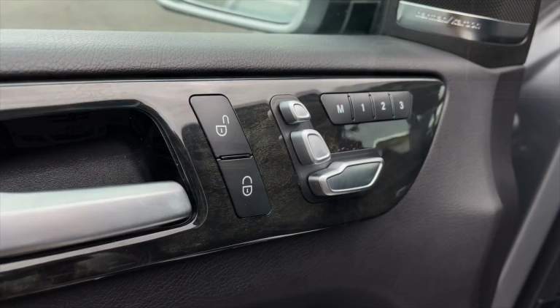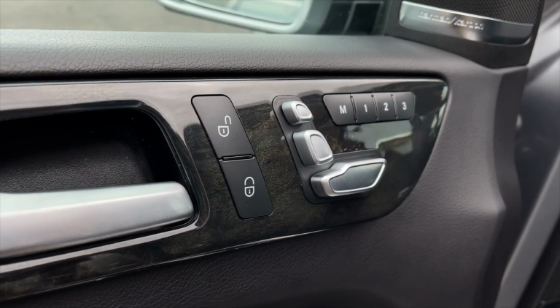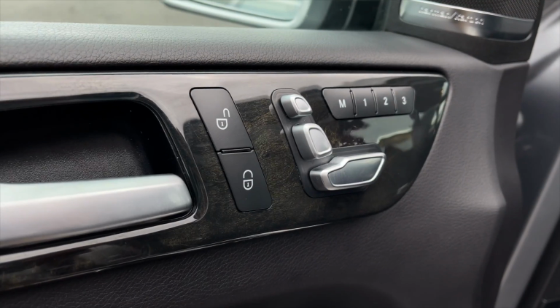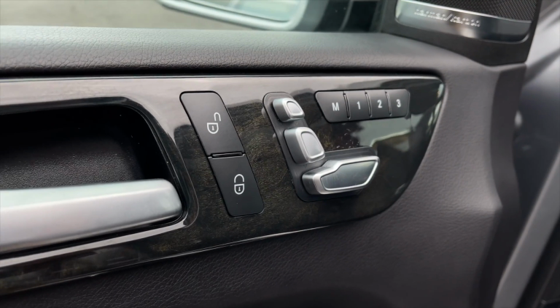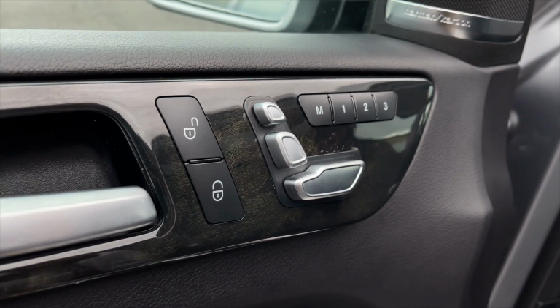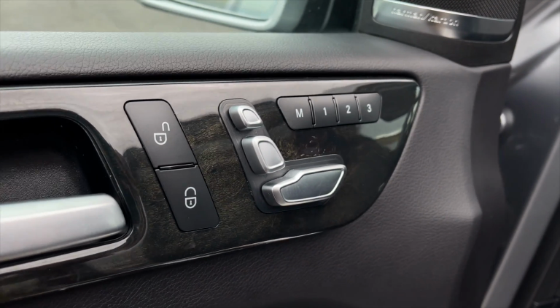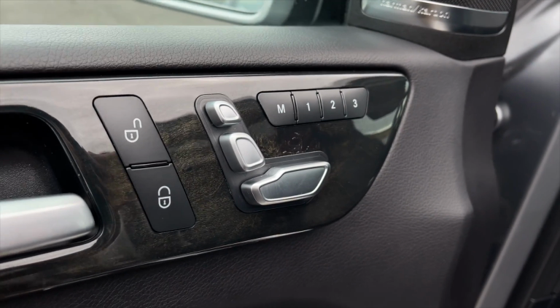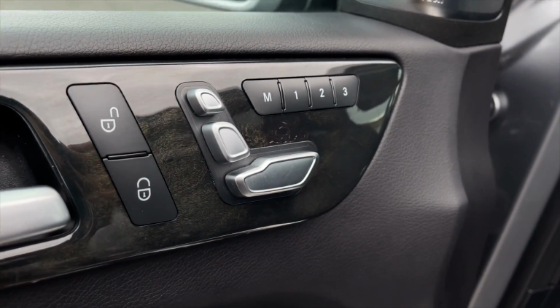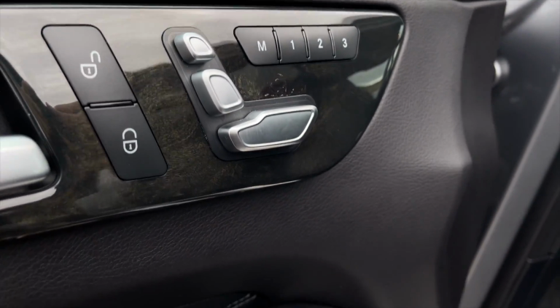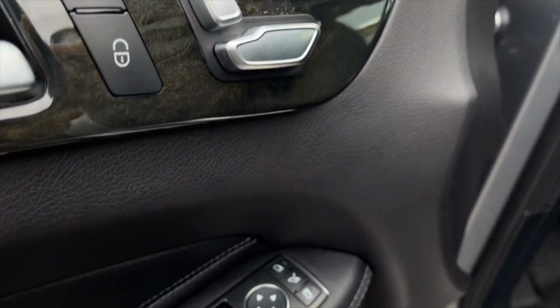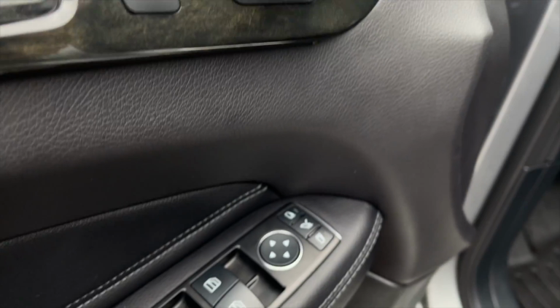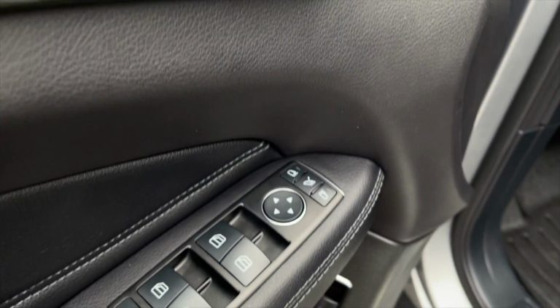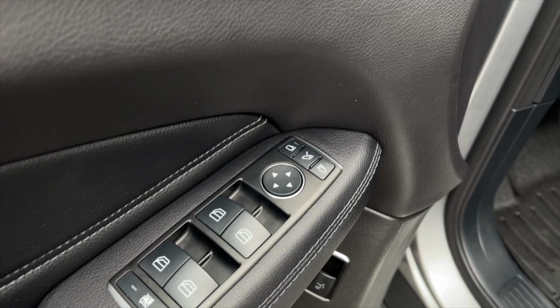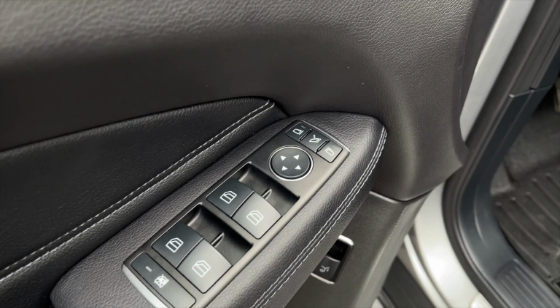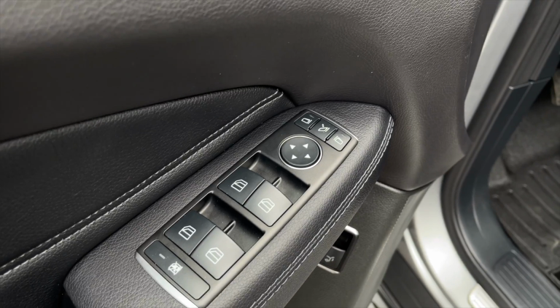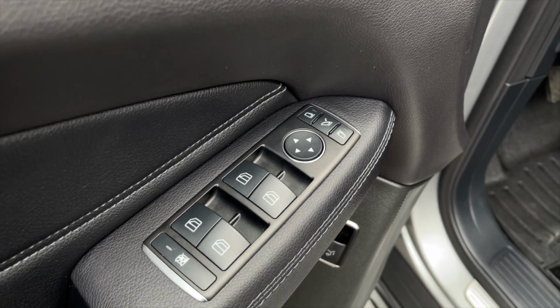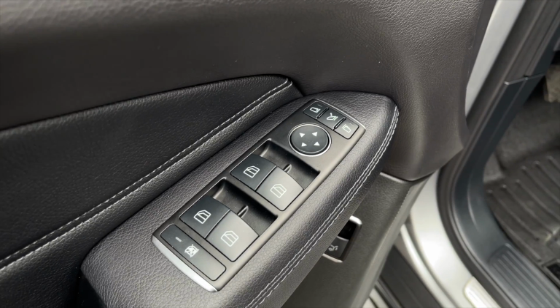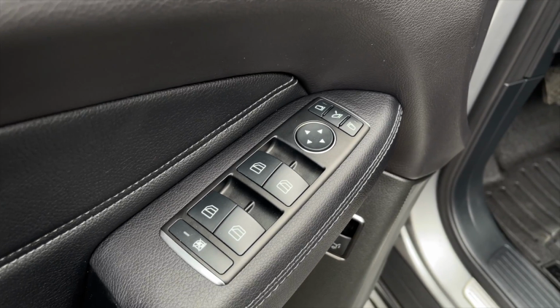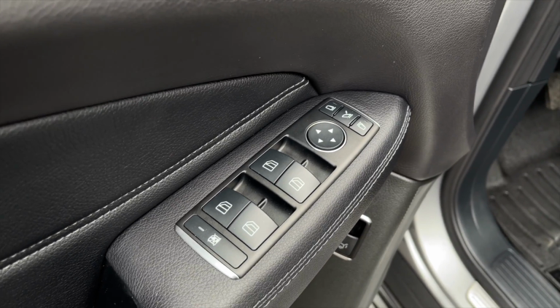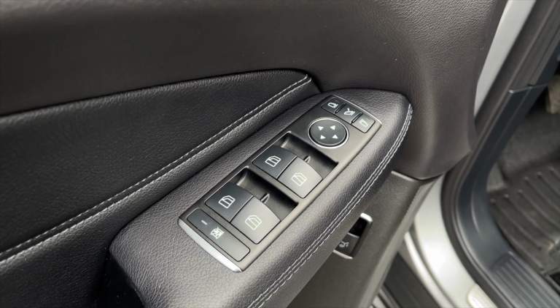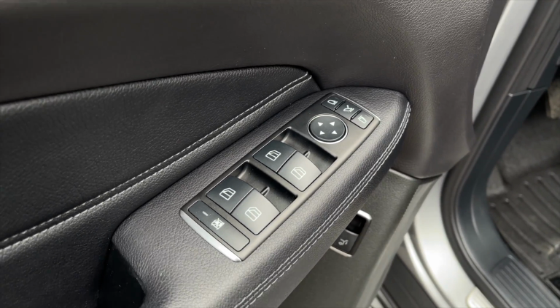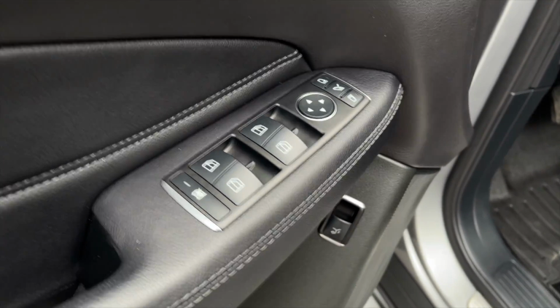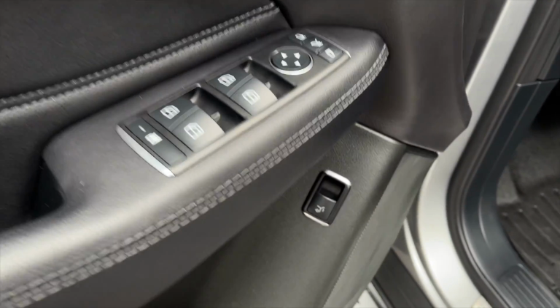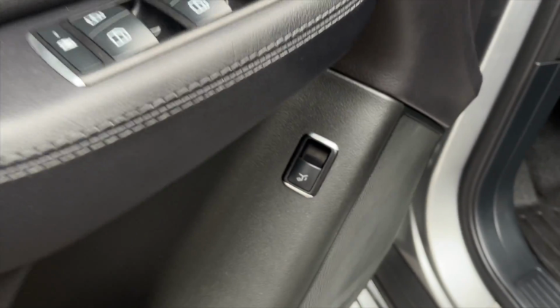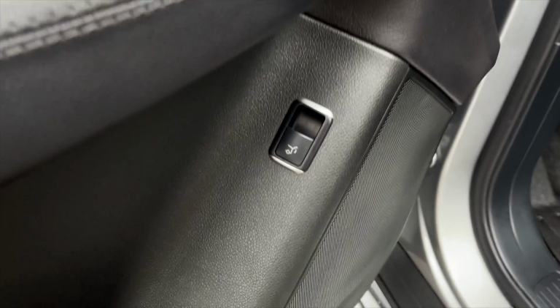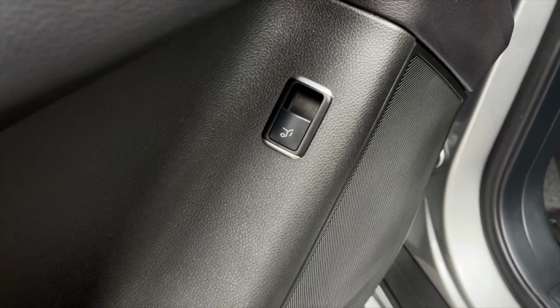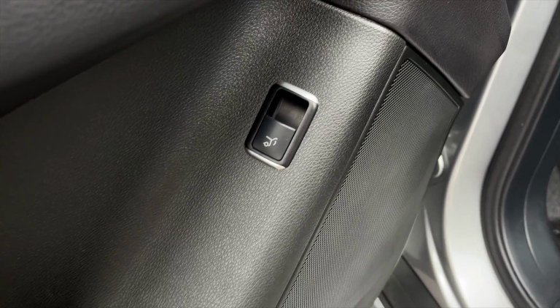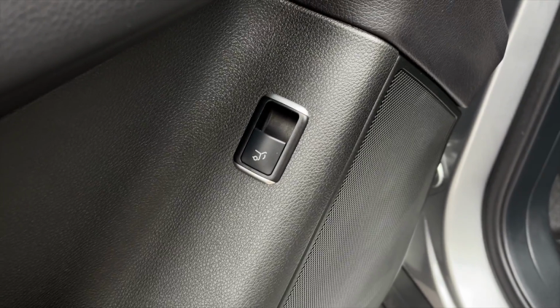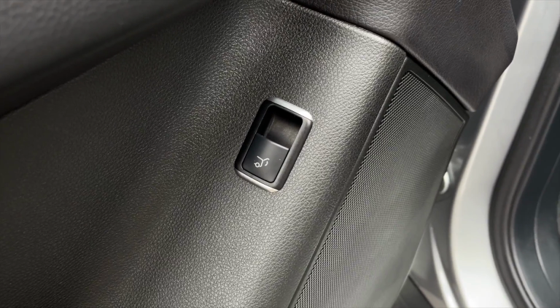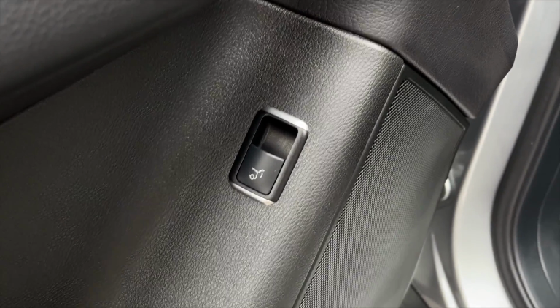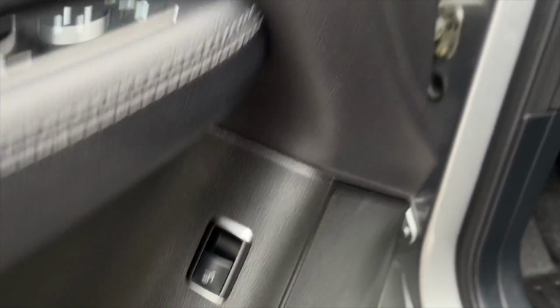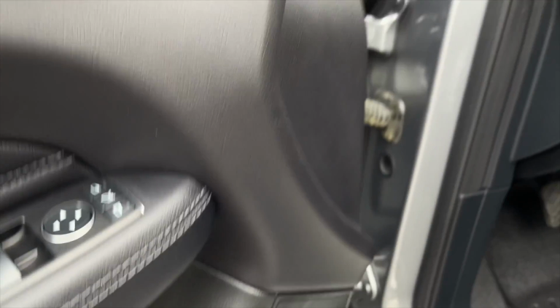For your power interior accessories, you do get power locks, memory front seats, power mirrors, power folding mirrors, and power windows. You also get a power trunk release down there as well.